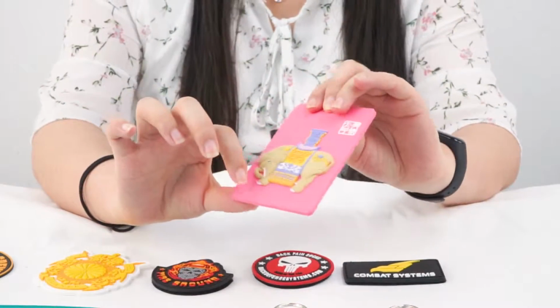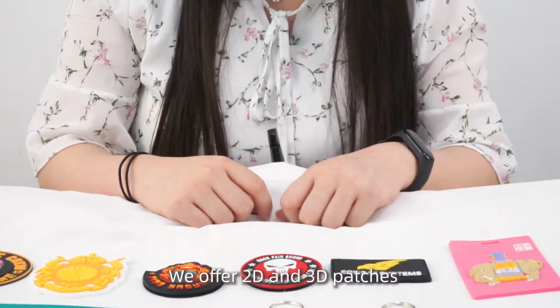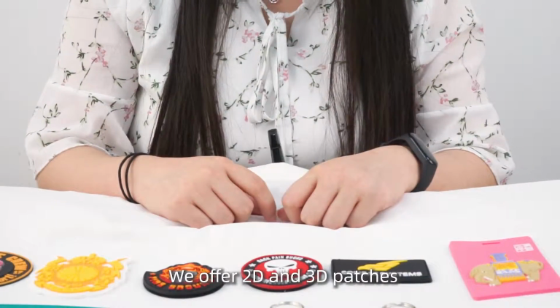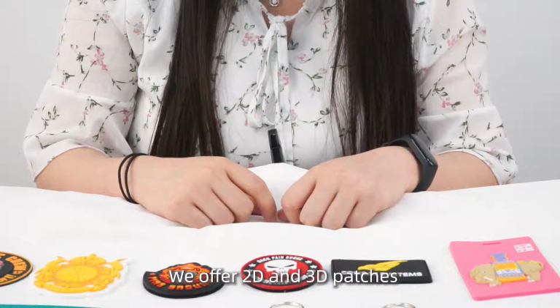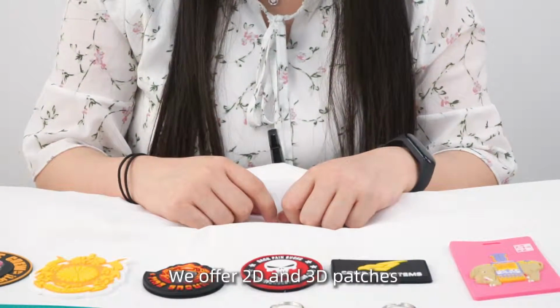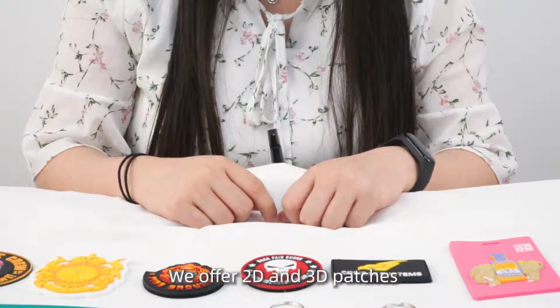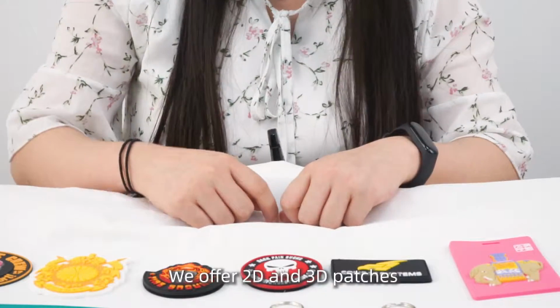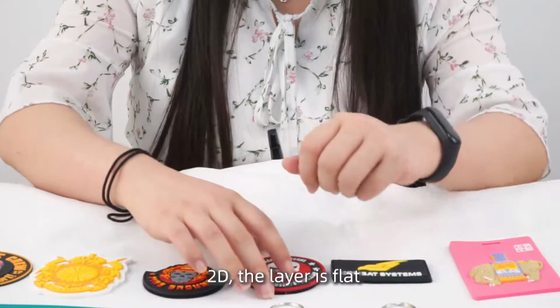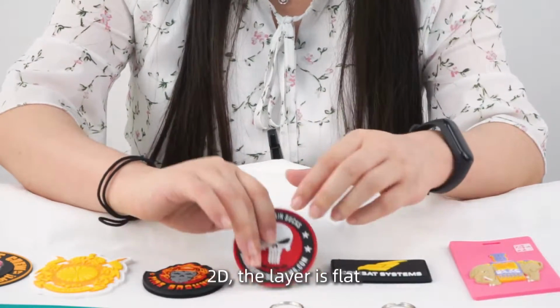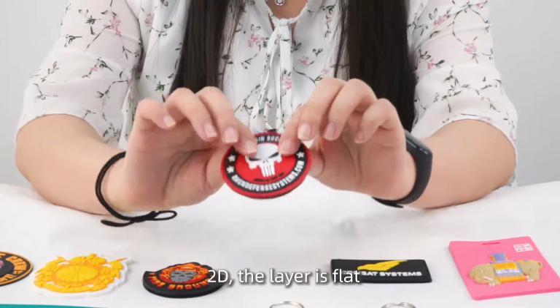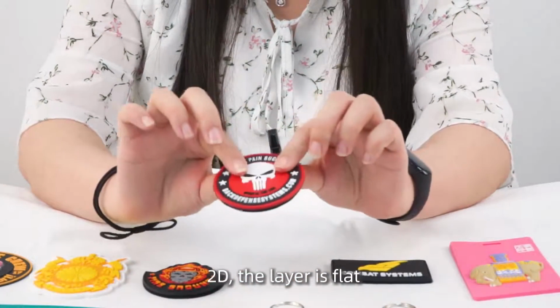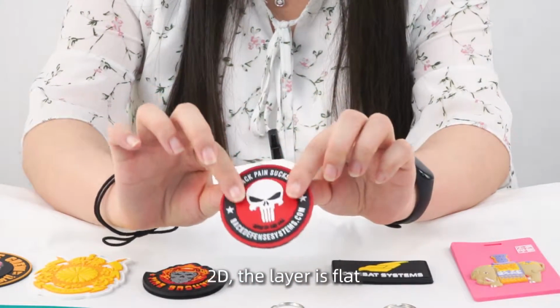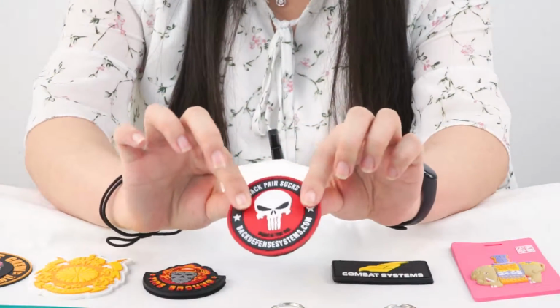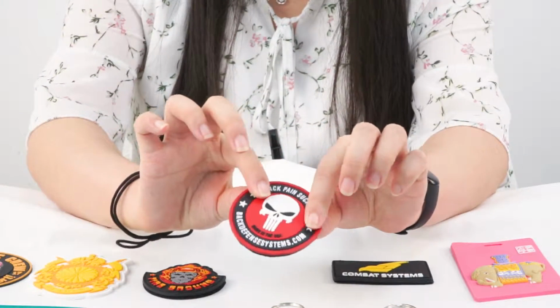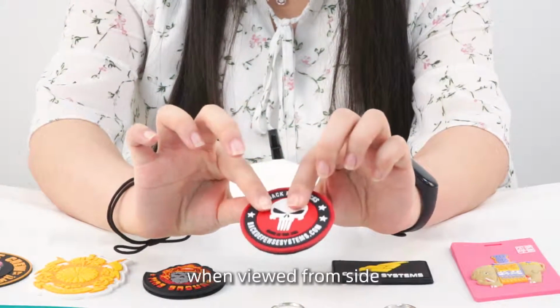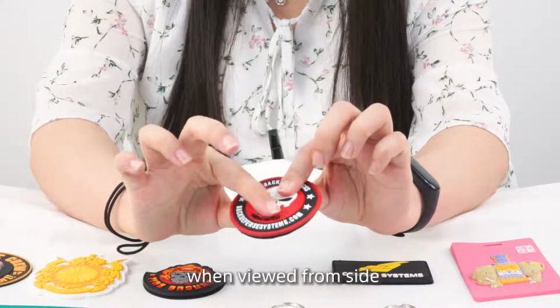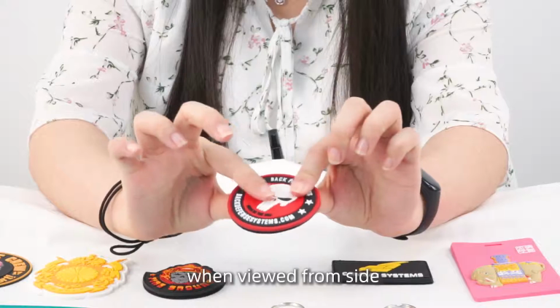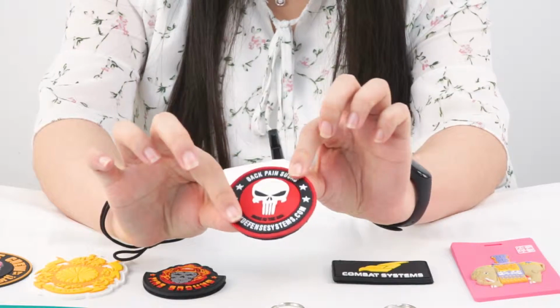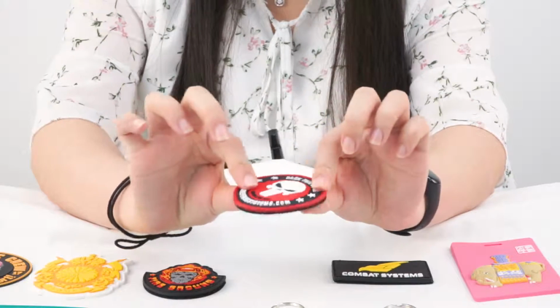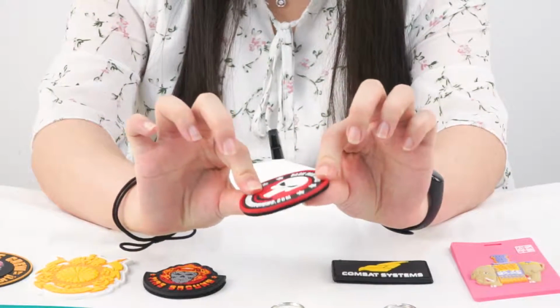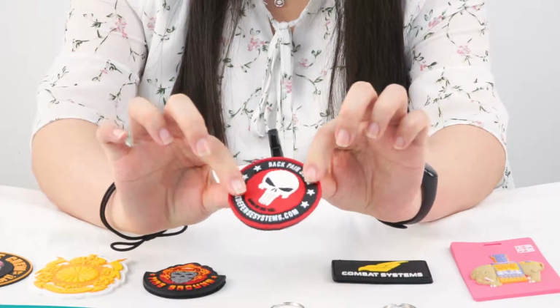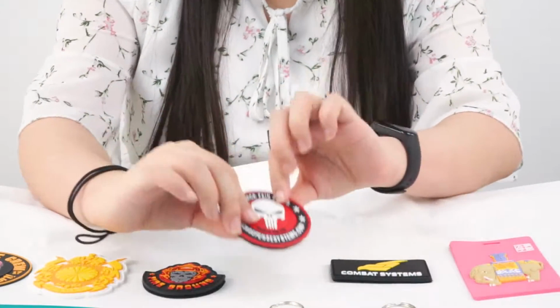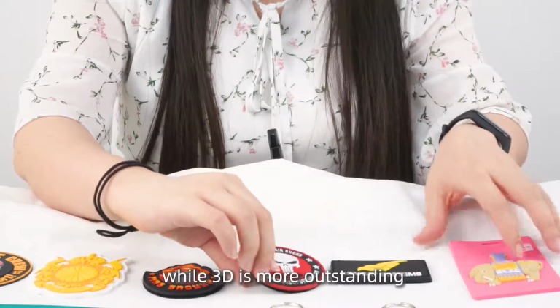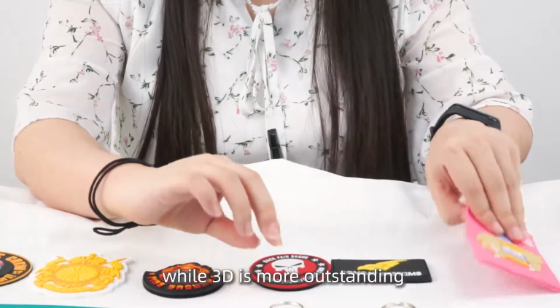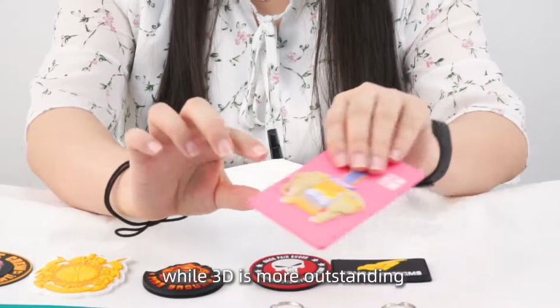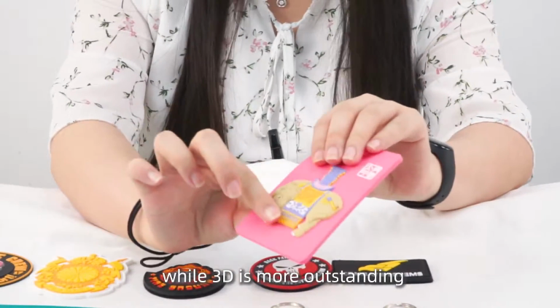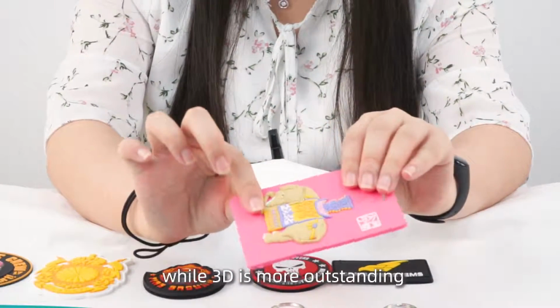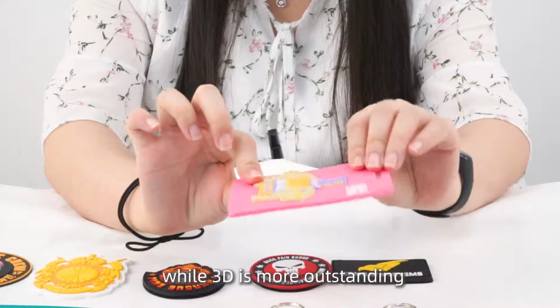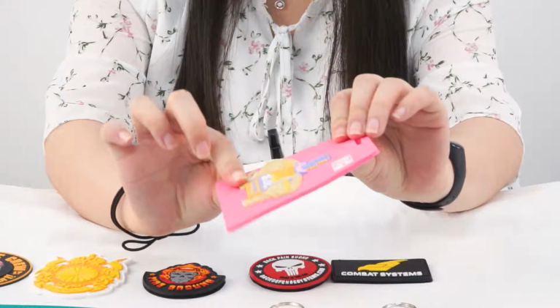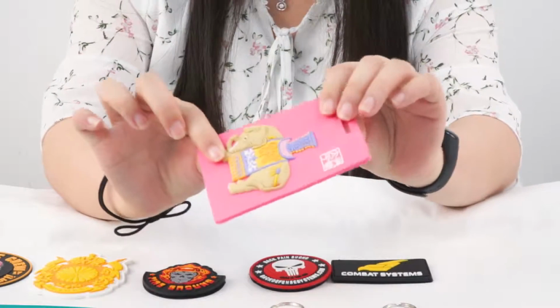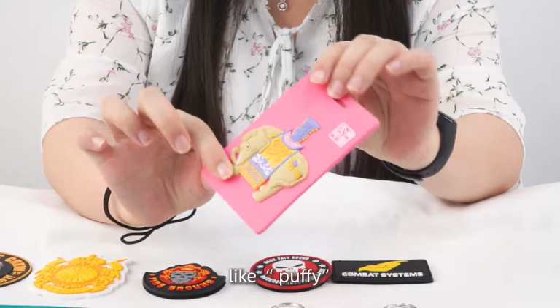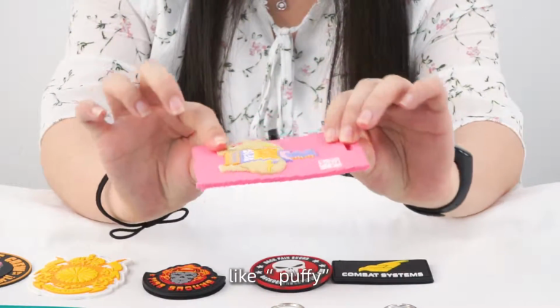We offer 2D and 3D patches. With 2D, the layer is flat all around, while 3D is more outstanding and puffy.